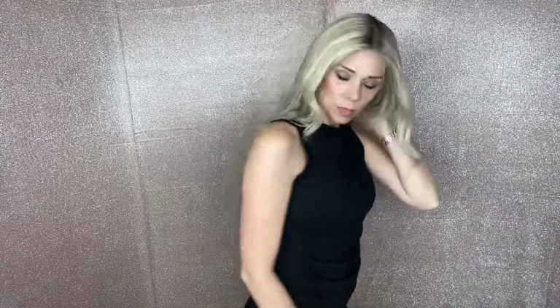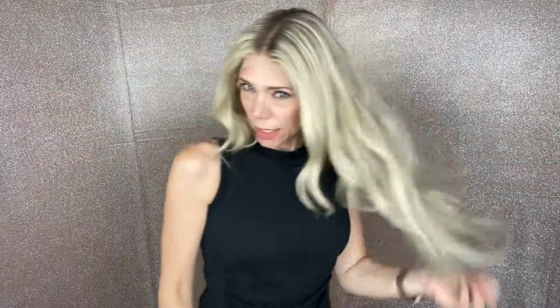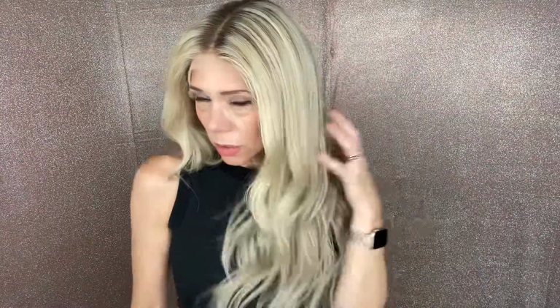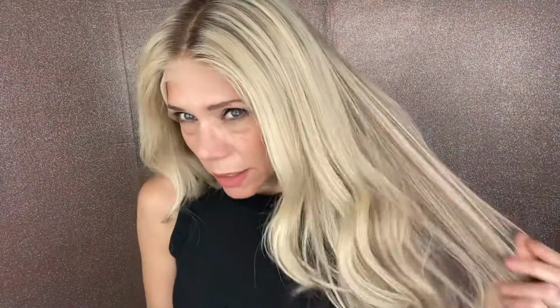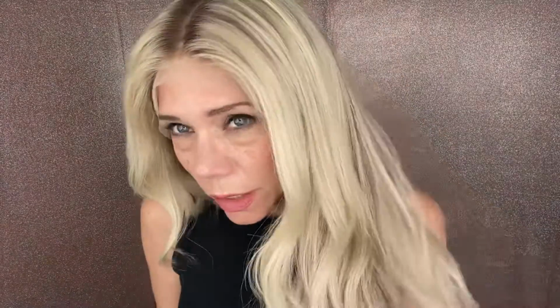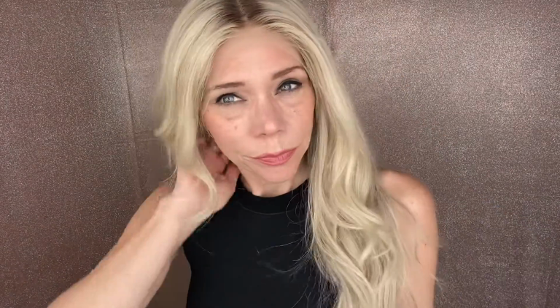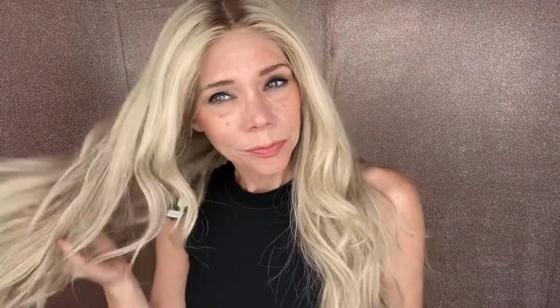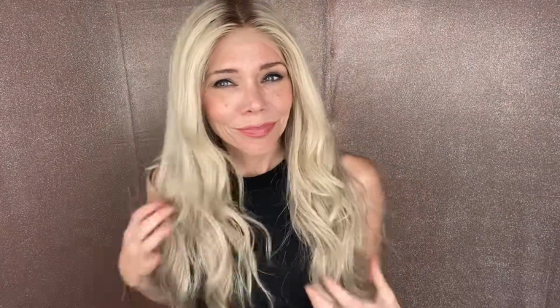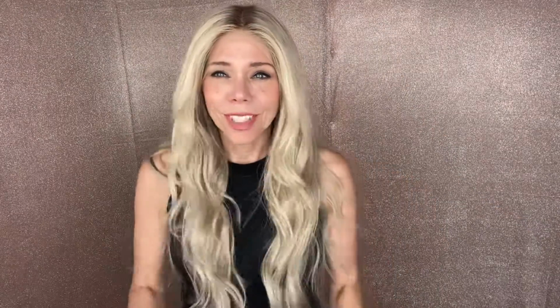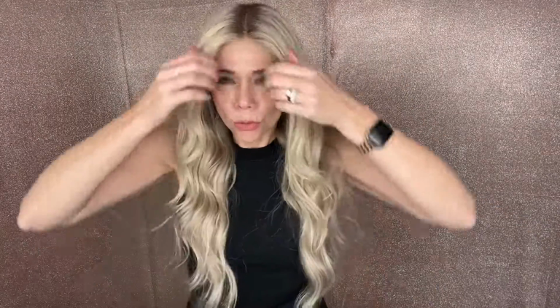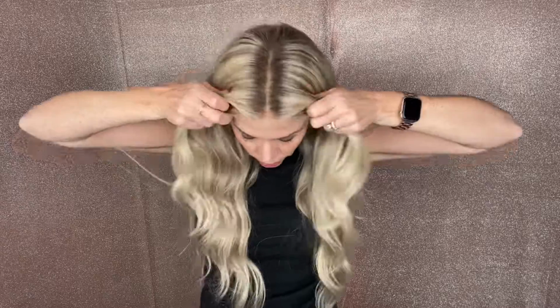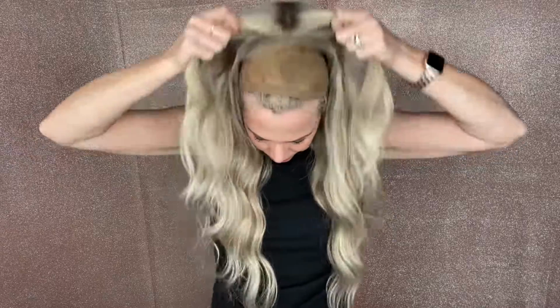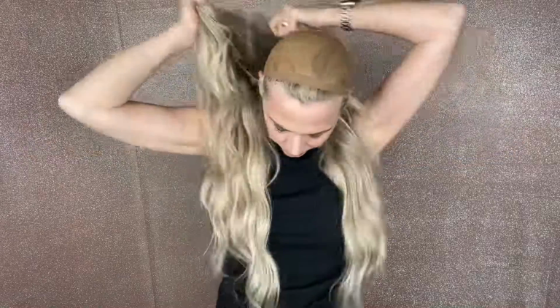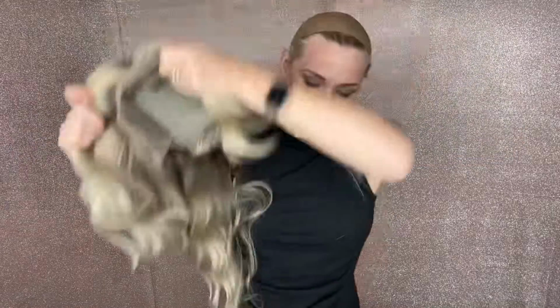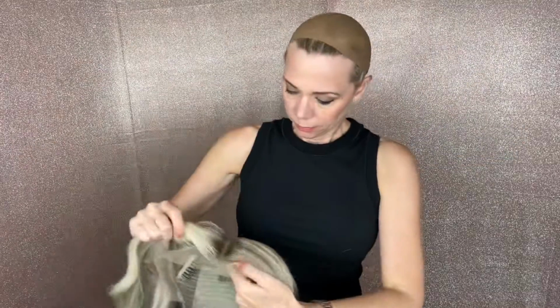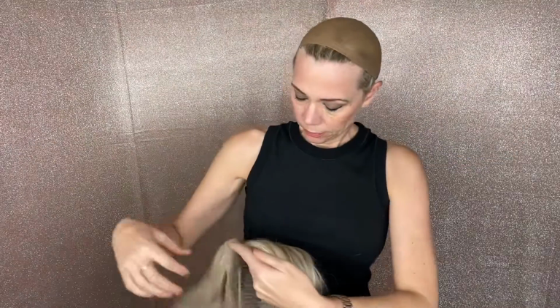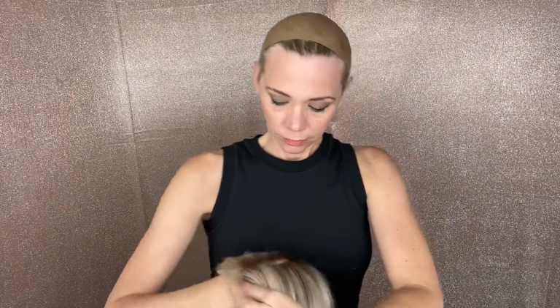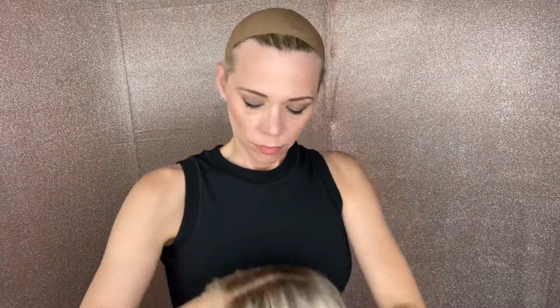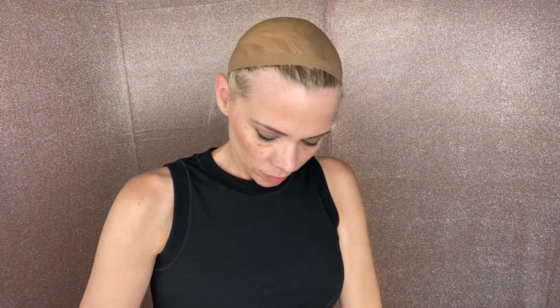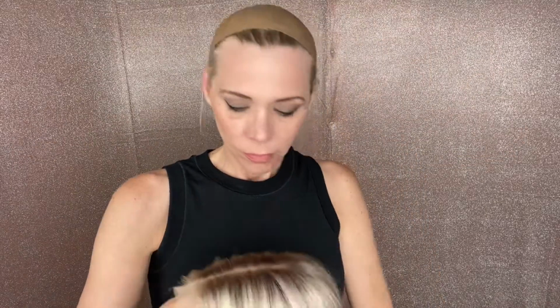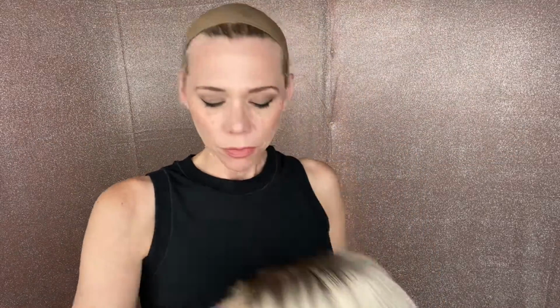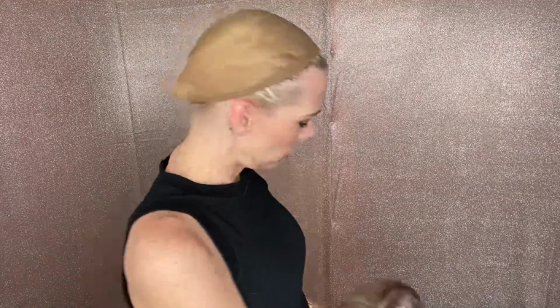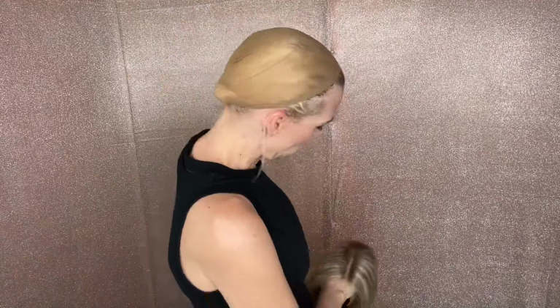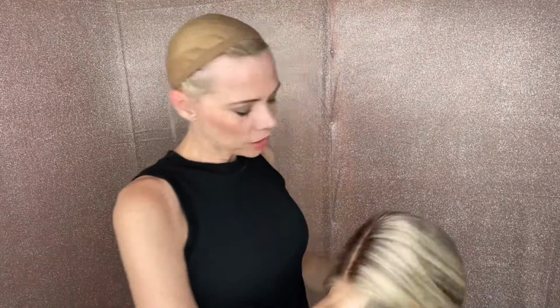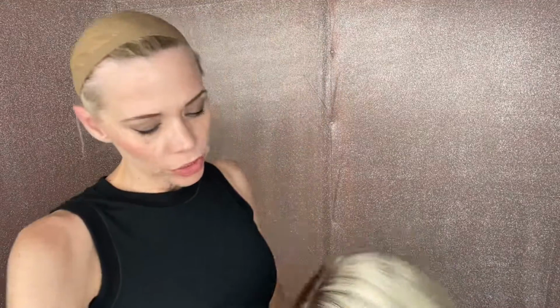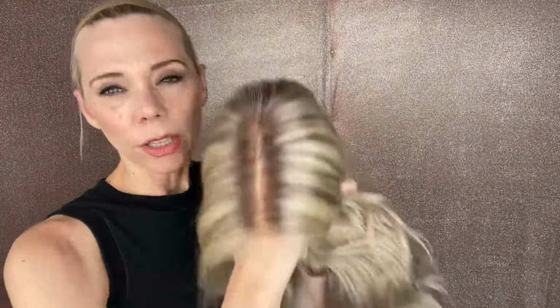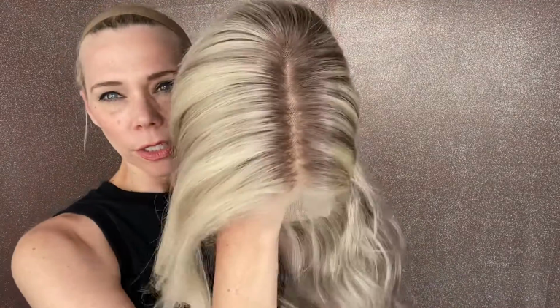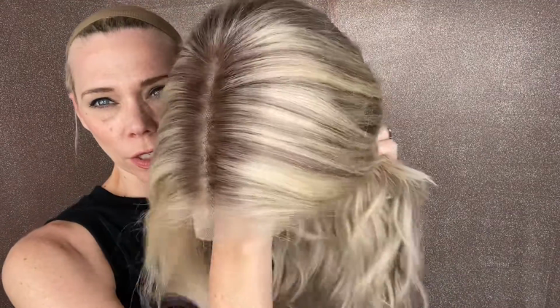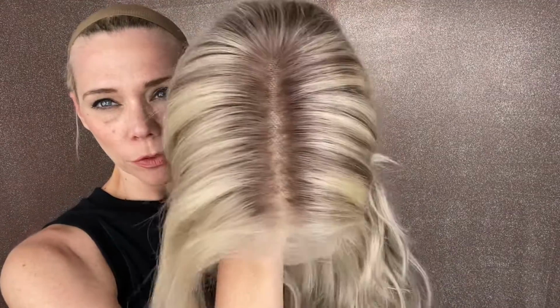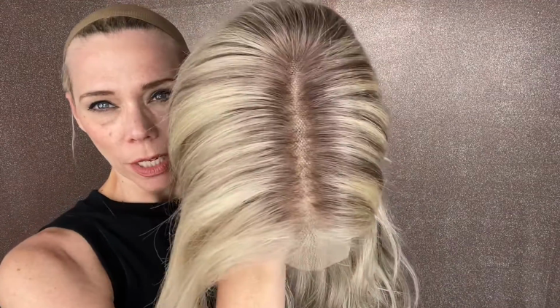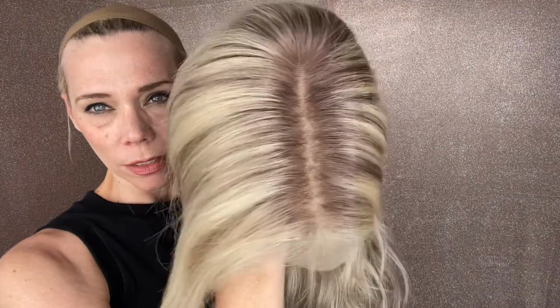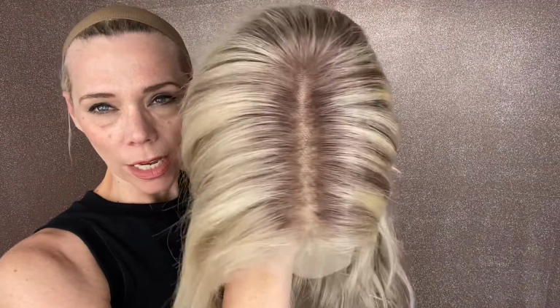There are highlights and lowlights in this wig. This is a neutral blonde. The rooting — I think the rooting is actually lighter than a 7; I think it's more maybe an 8 ash.